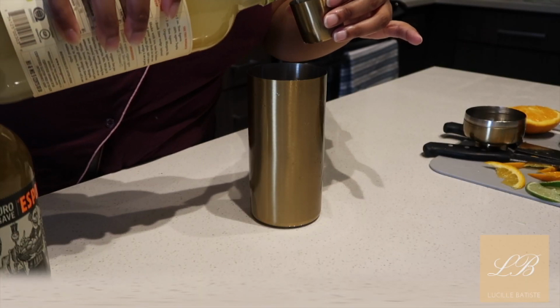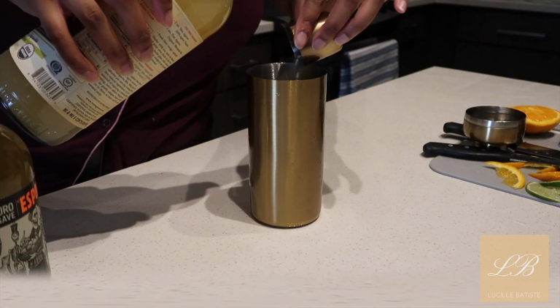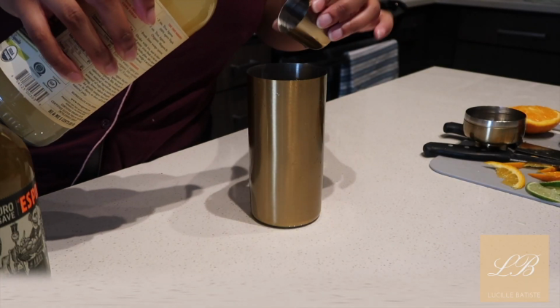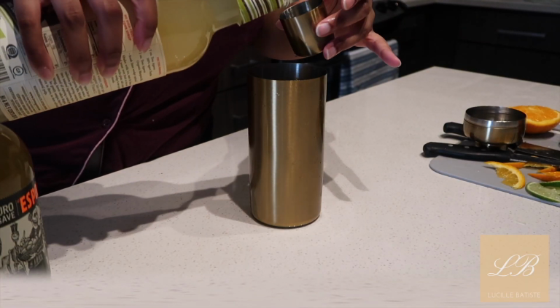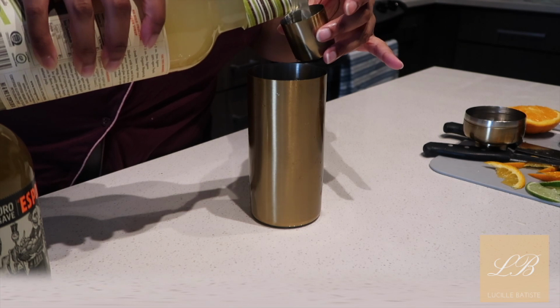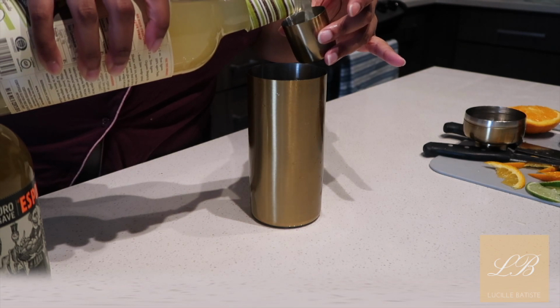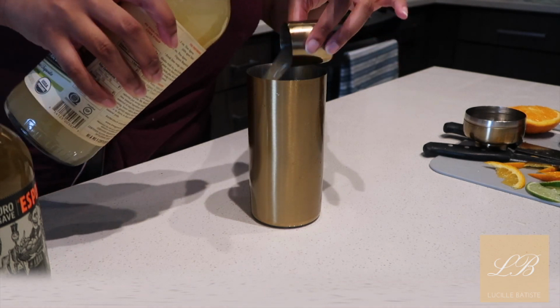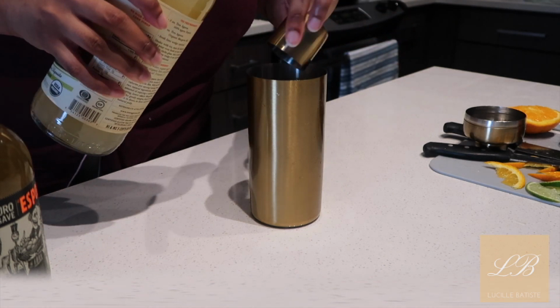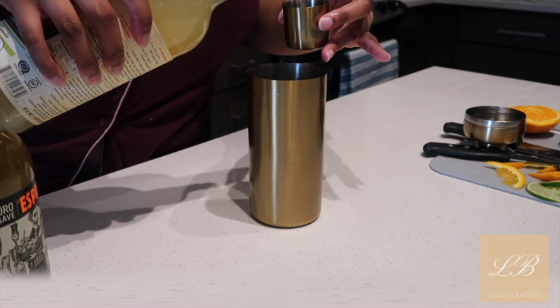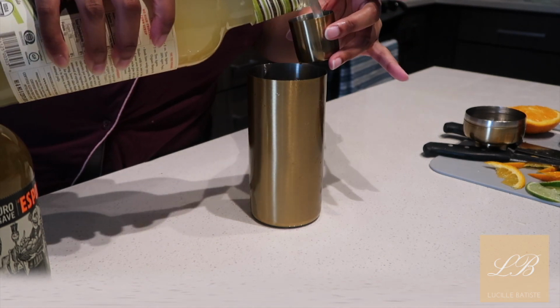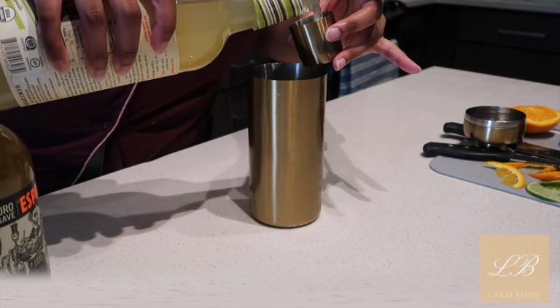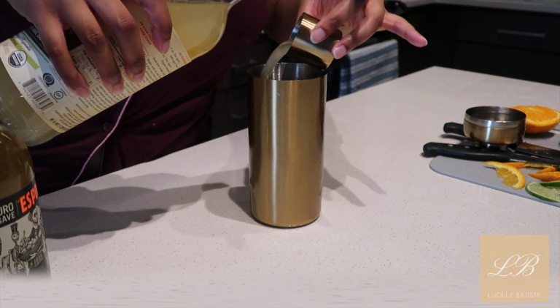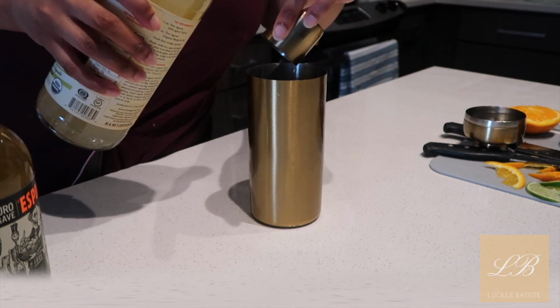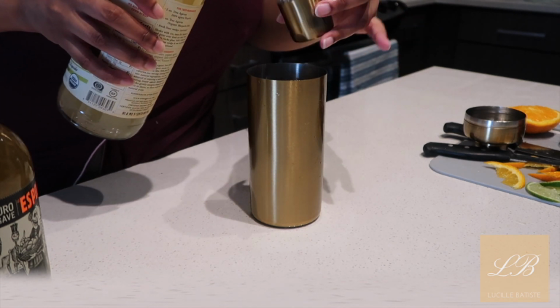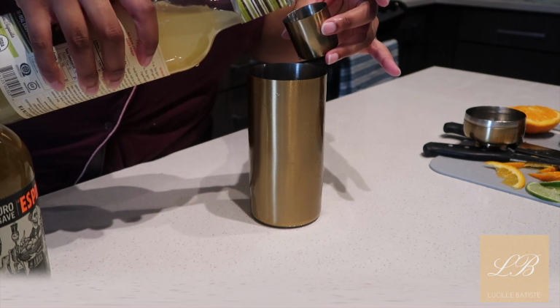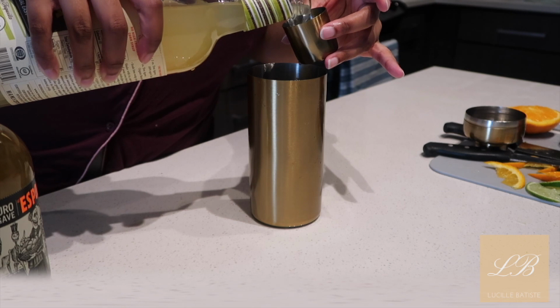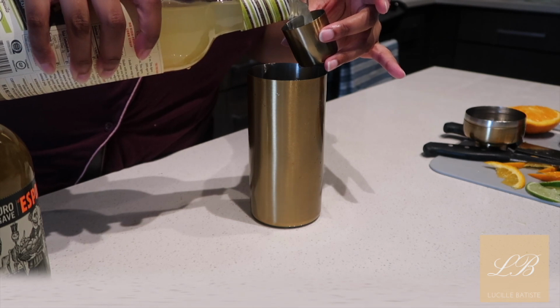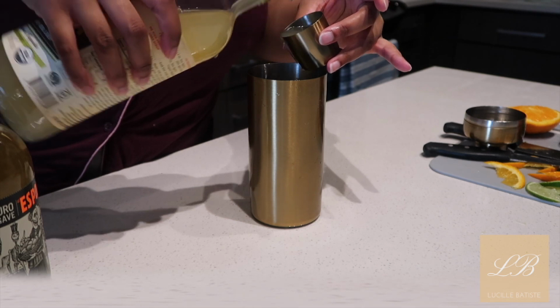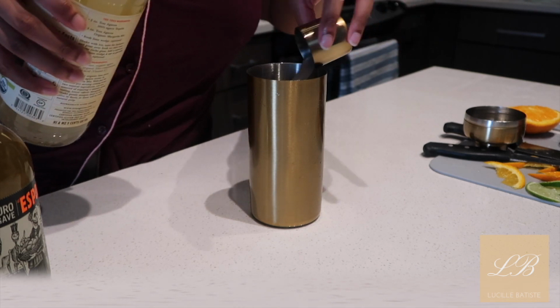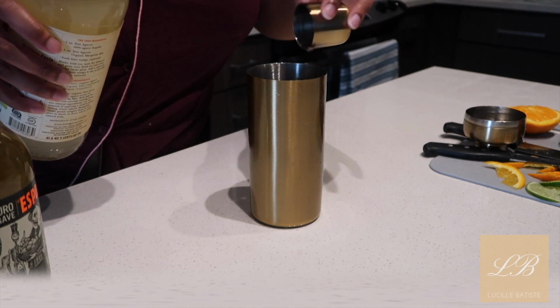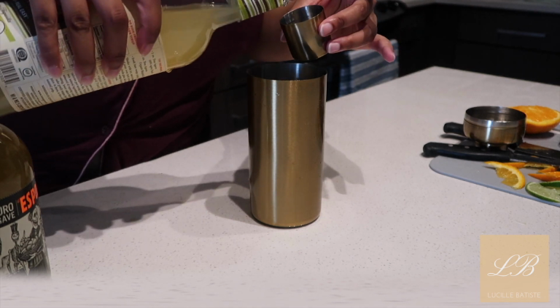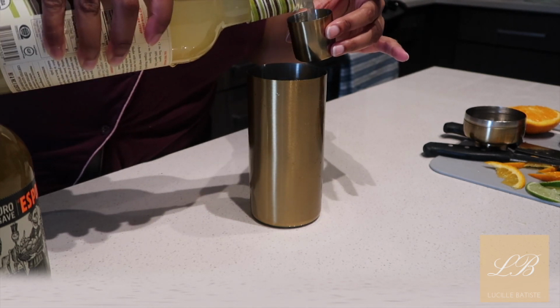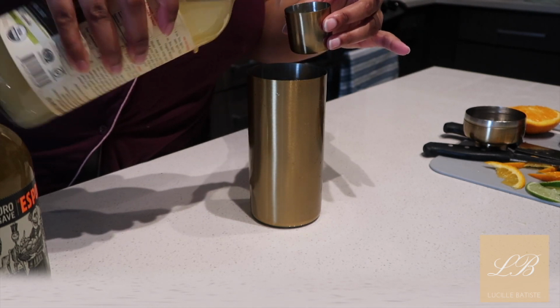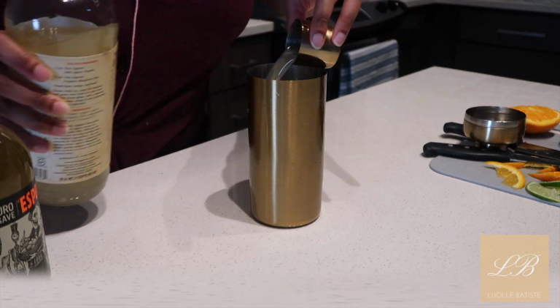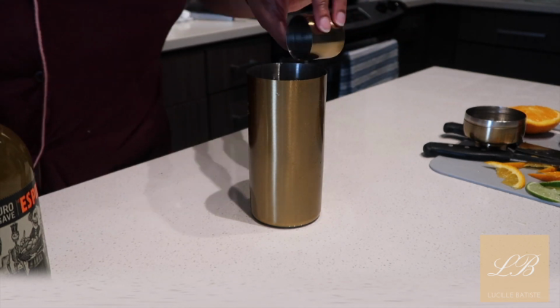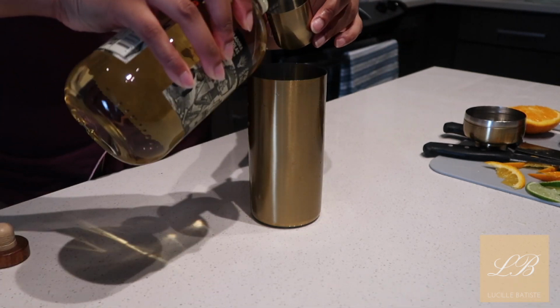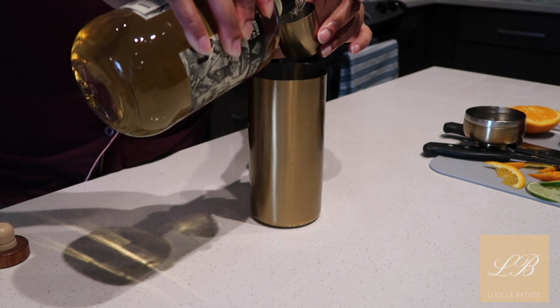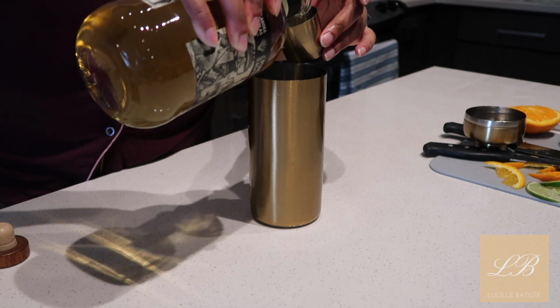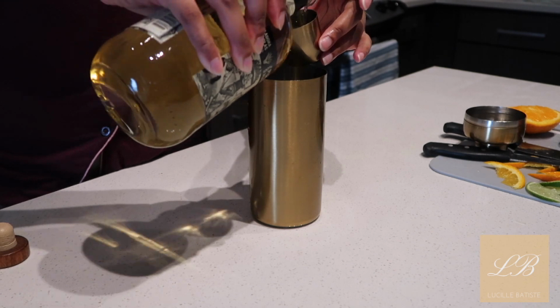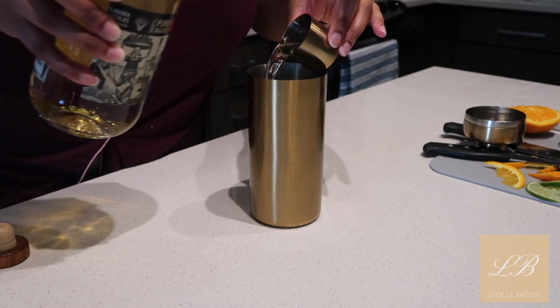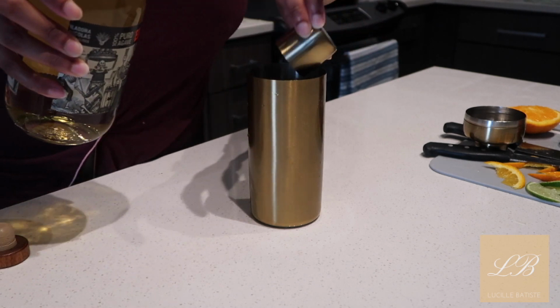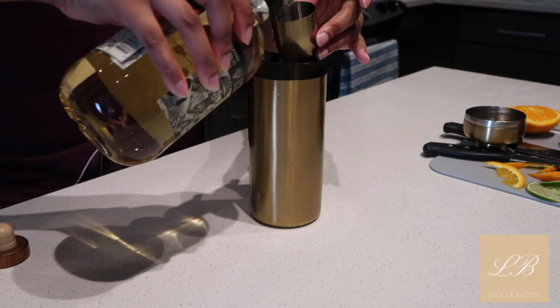All right, so we're going to be taking the margarita mix and putting in five parts of the margarita mix. As you can see, I have a cocktail shaker here — doing five parts of the margarita mix and we're going to do four parts of the tequila.